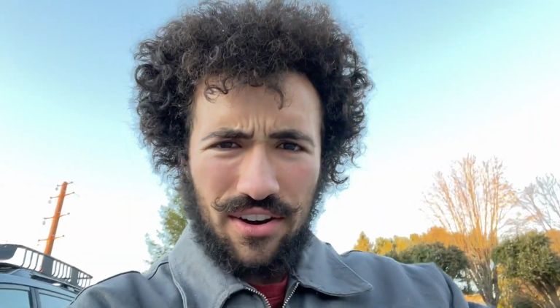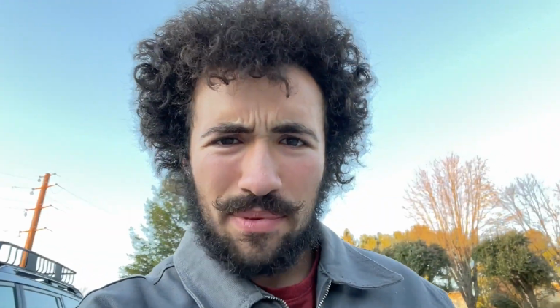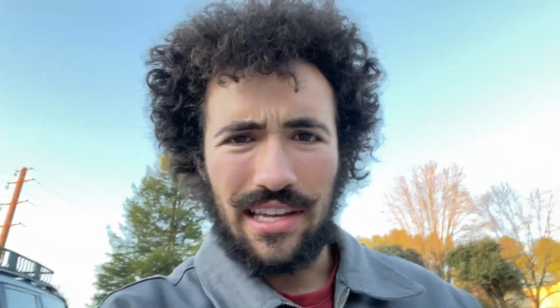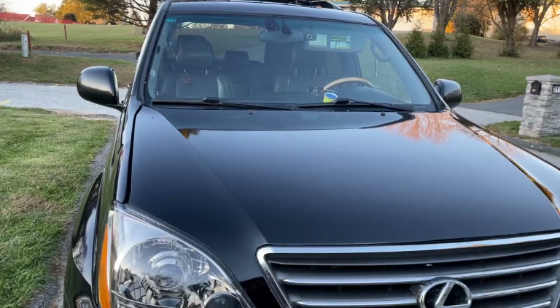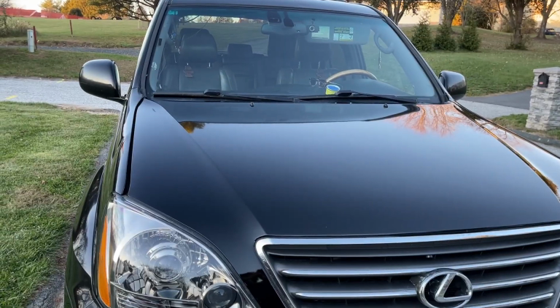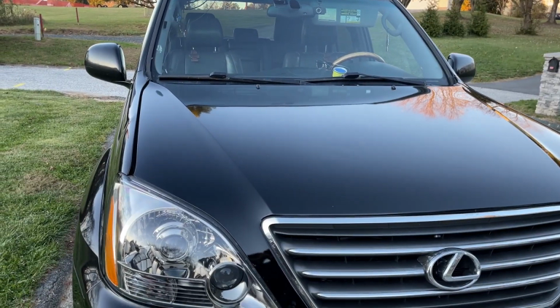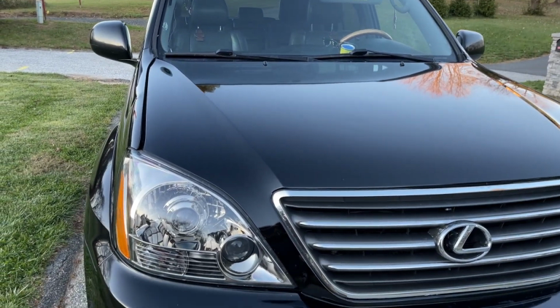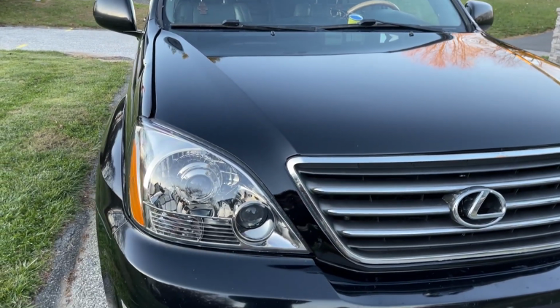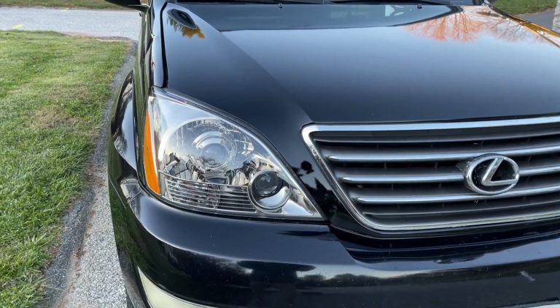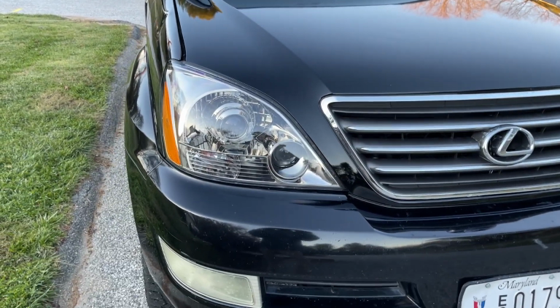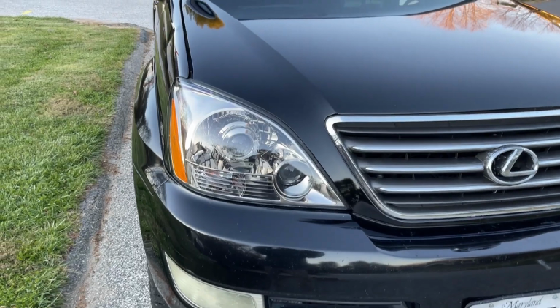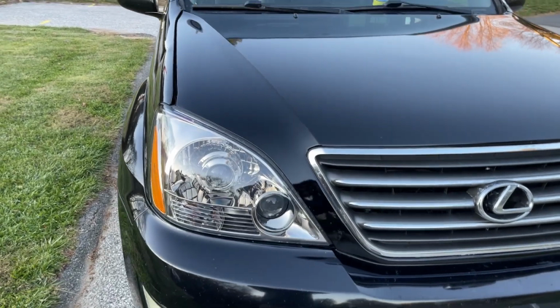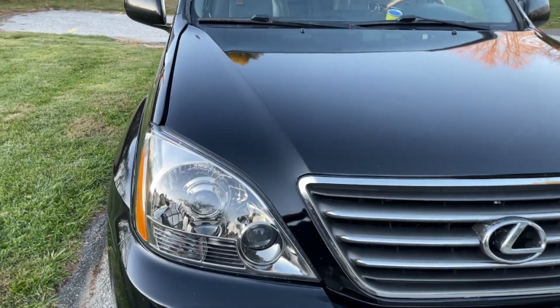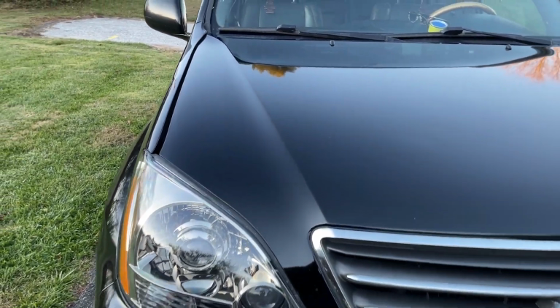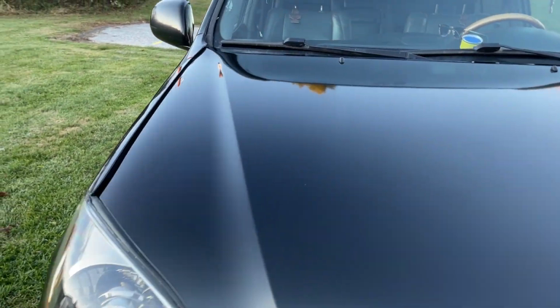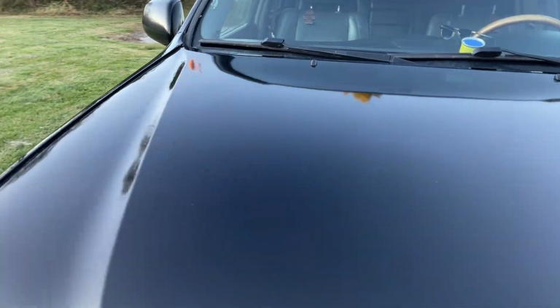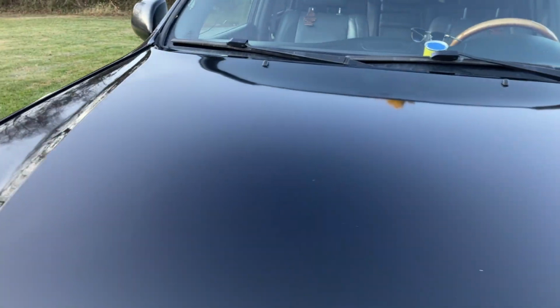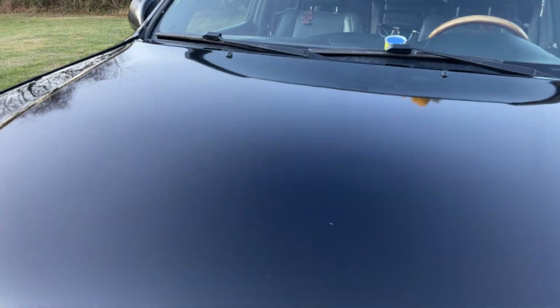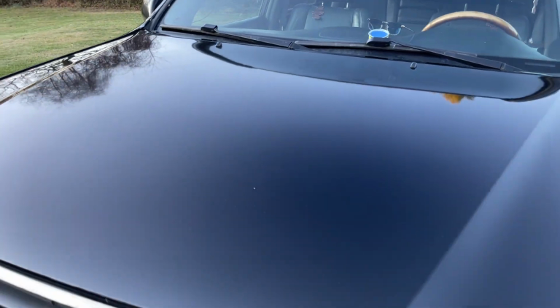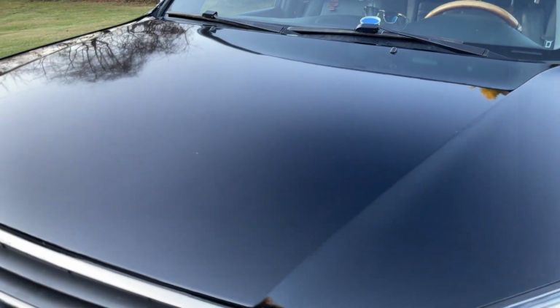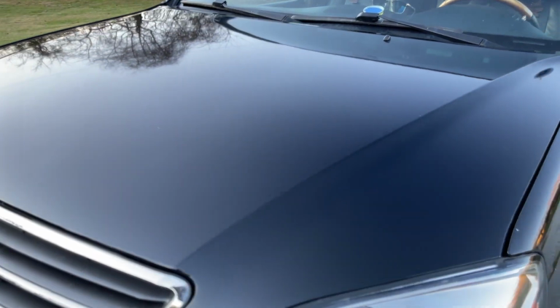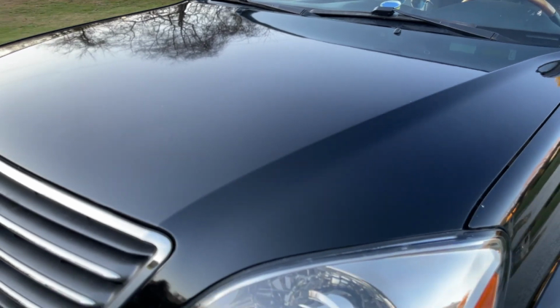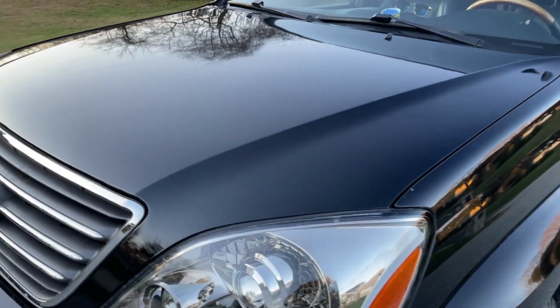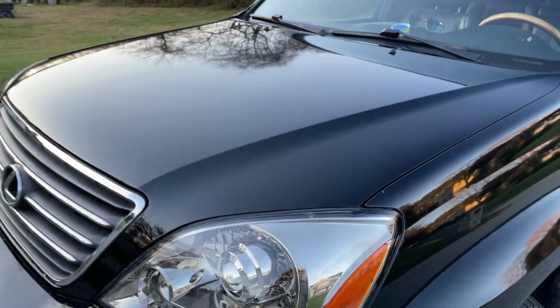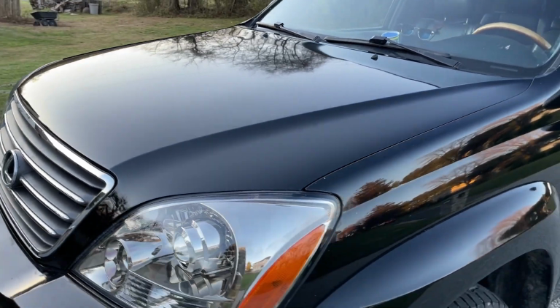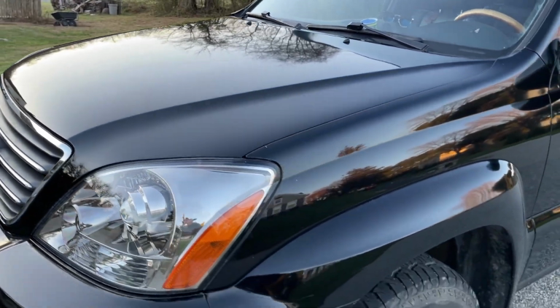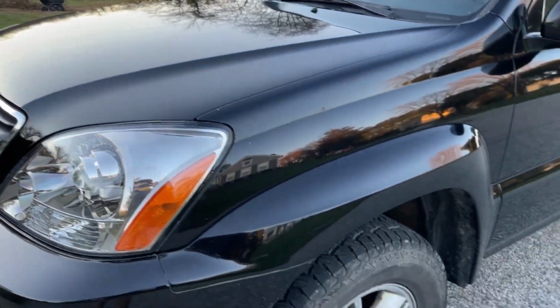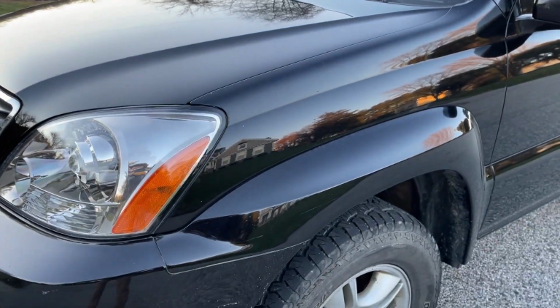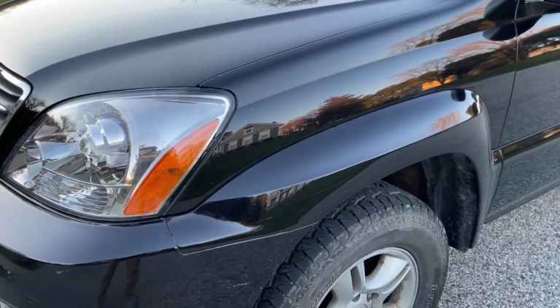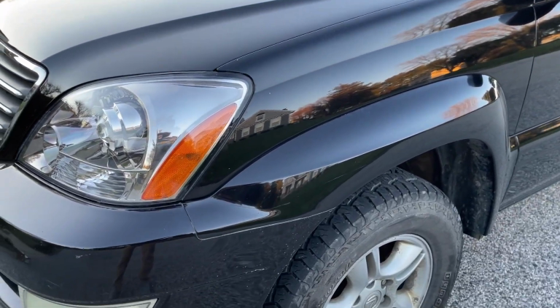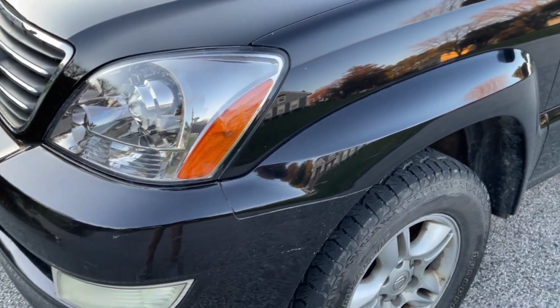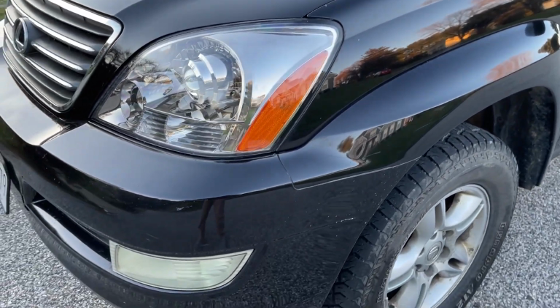Howdy and happy Sunday. As you can see since my last update with the Lexus, the hood has been painted and it looks phenomenal. I had a guy that works at a body shop do it as a side job, and you can see just how new that looks compared to the rest of it. It matches the paint super well and I'm super happy with it.